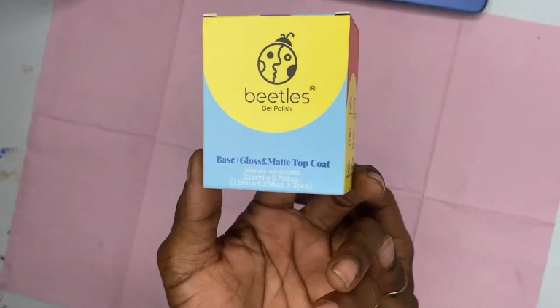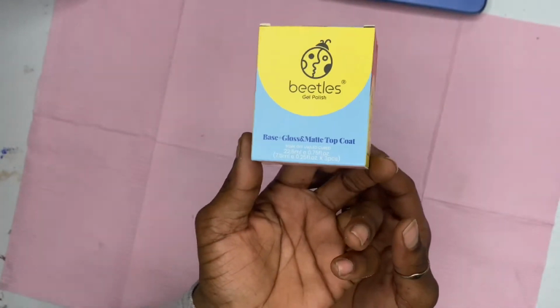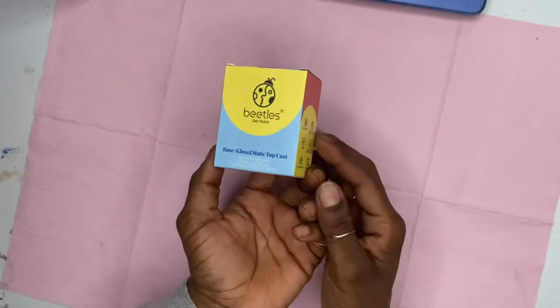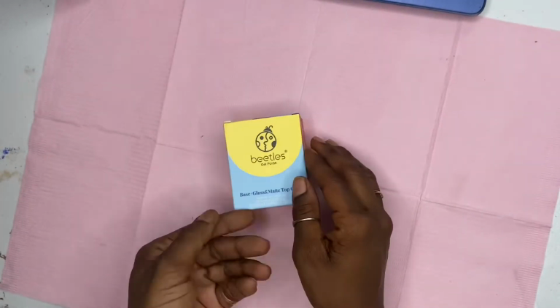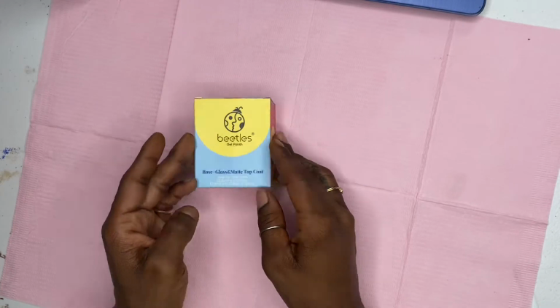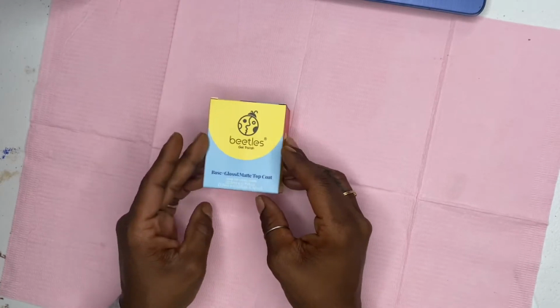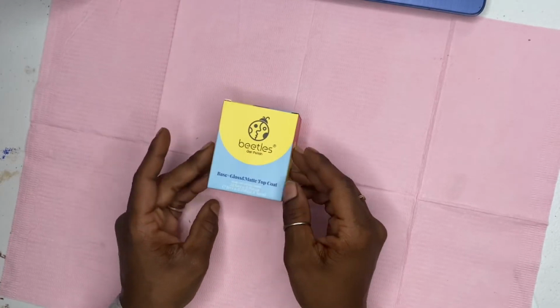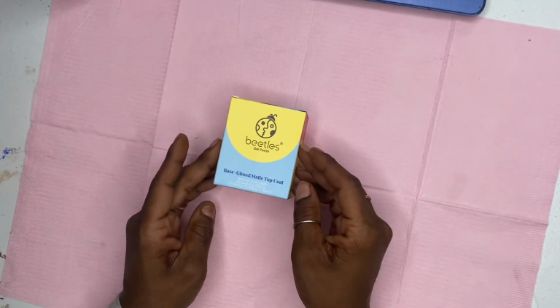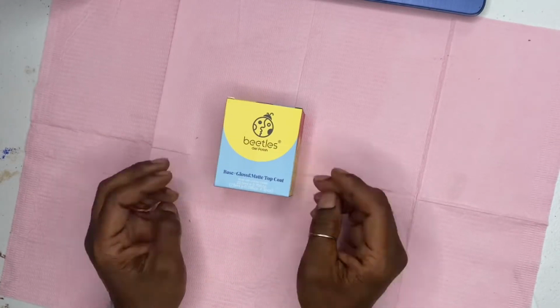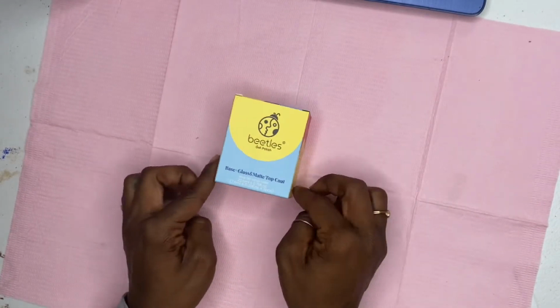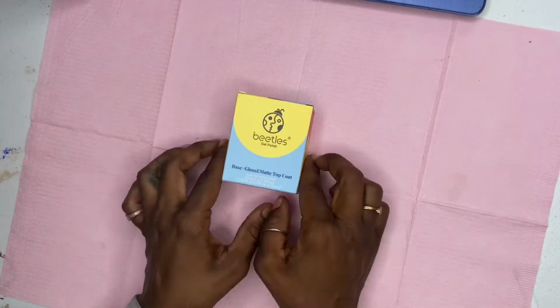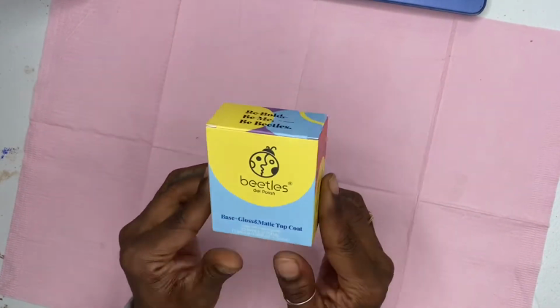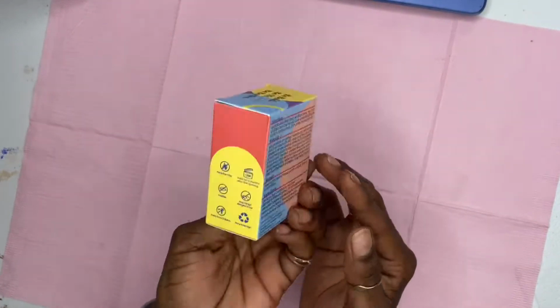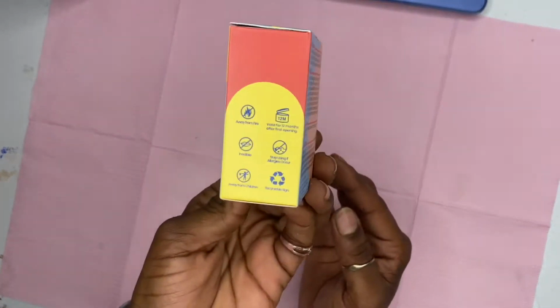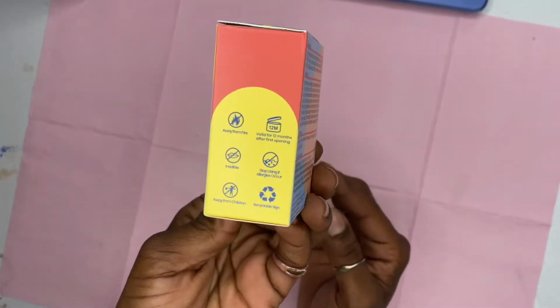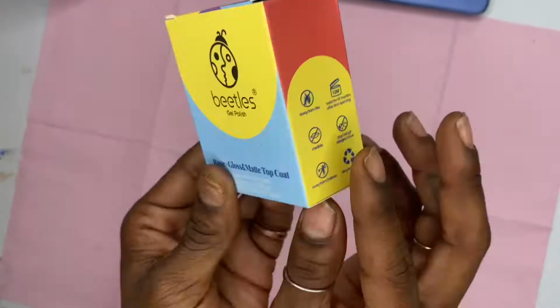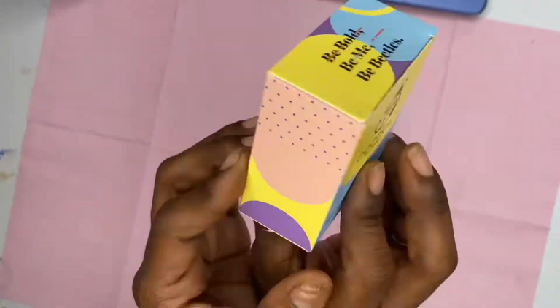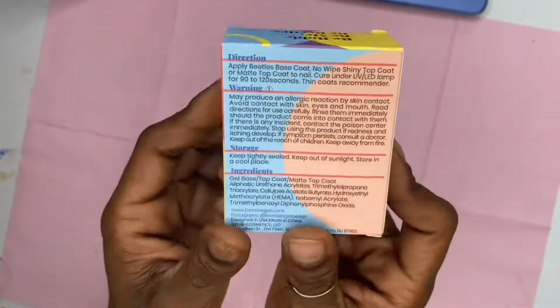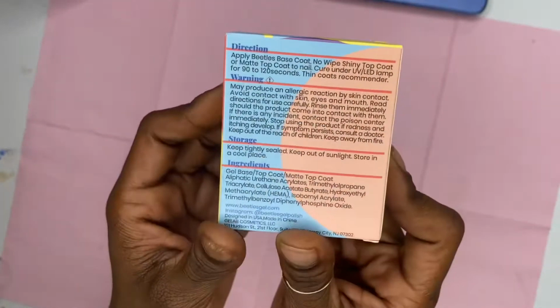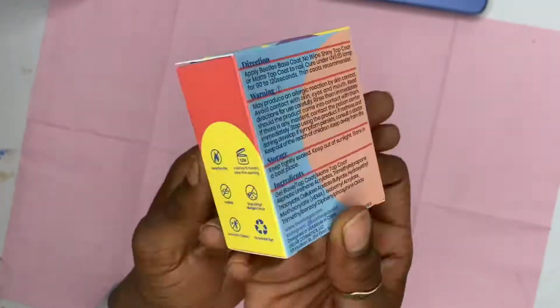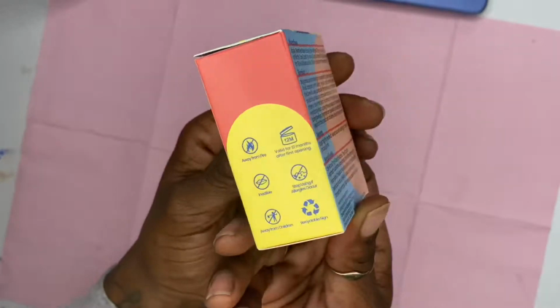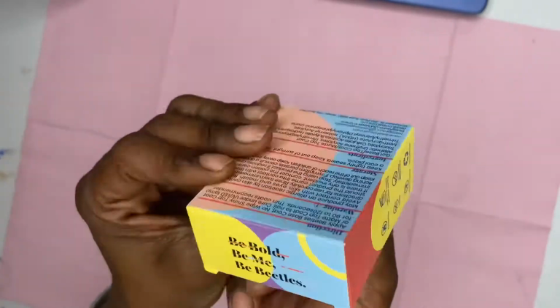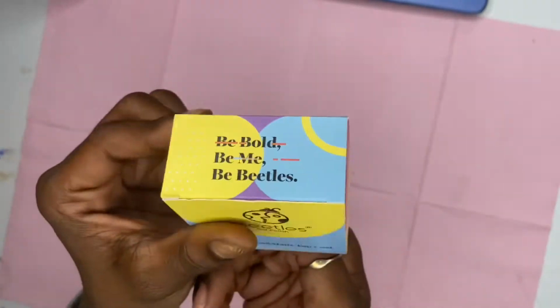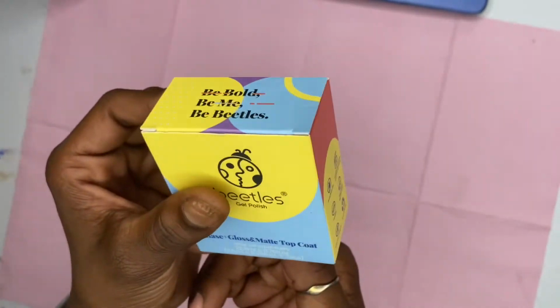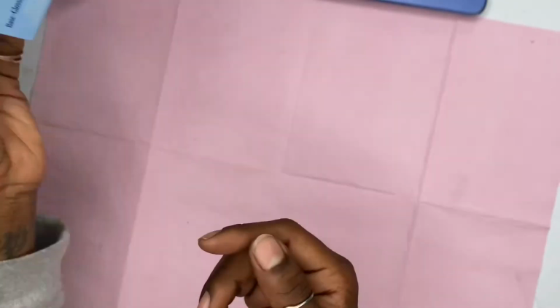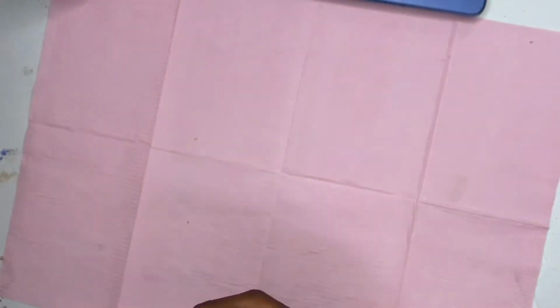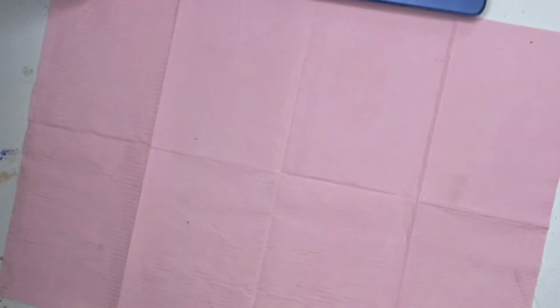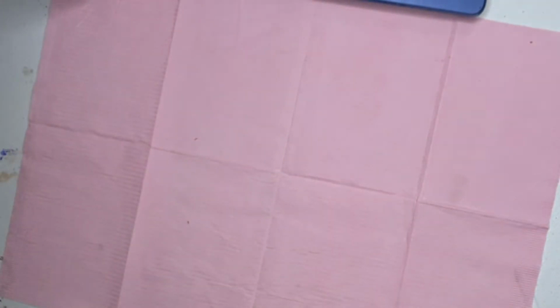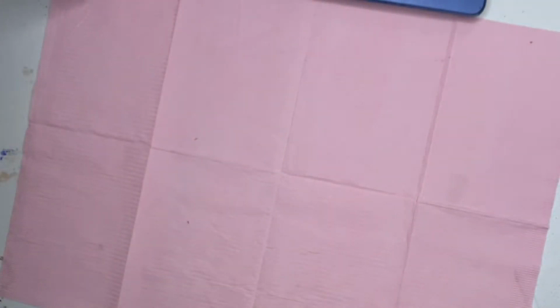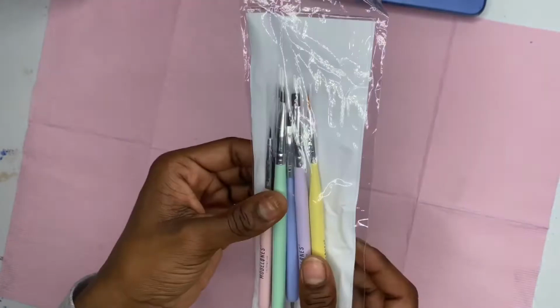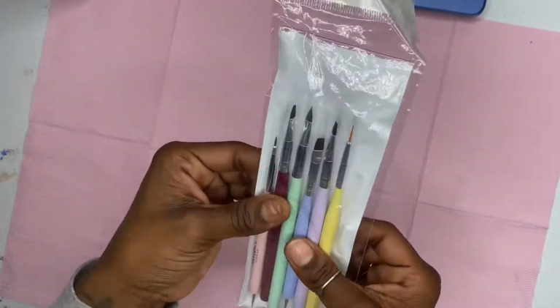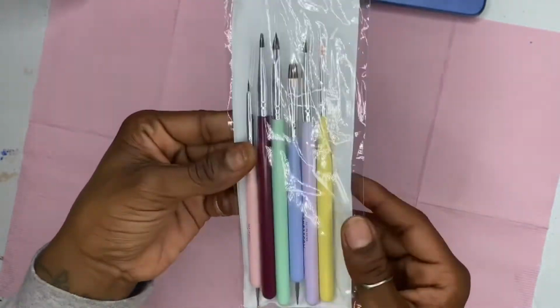The next thing is a Beetles trio set. This trio set comes with a base coat, a top coat, and a matte coat. I like it — it does its job.